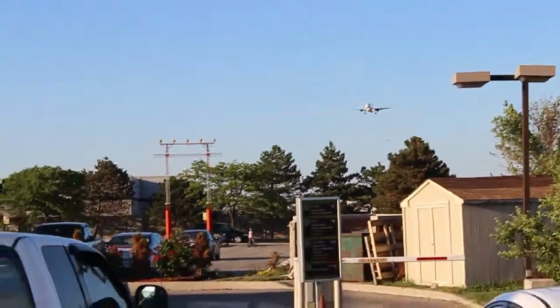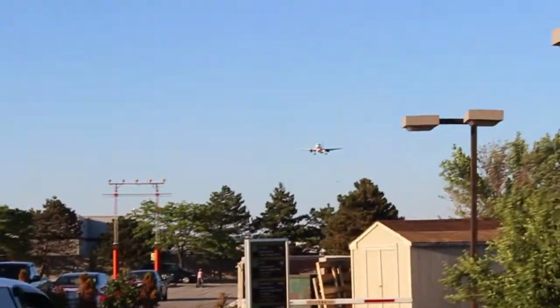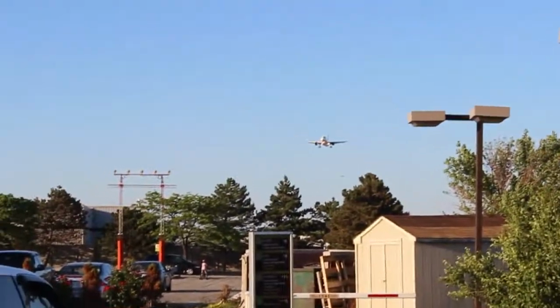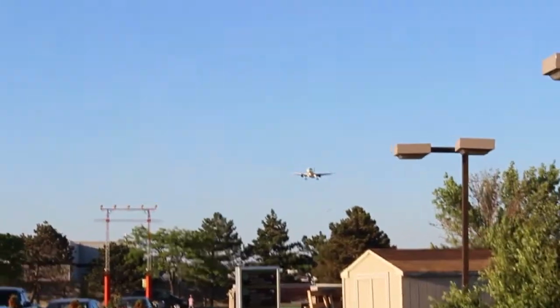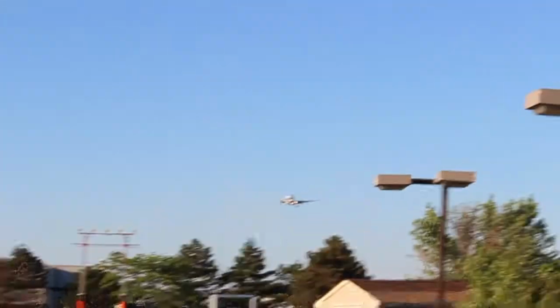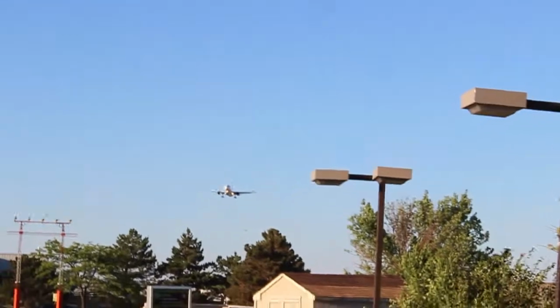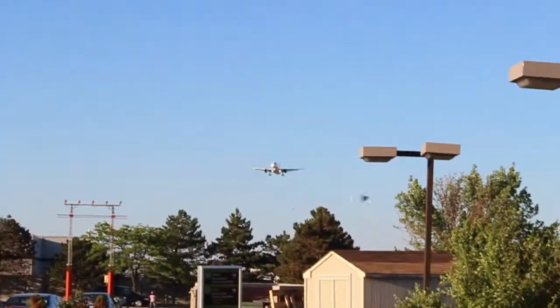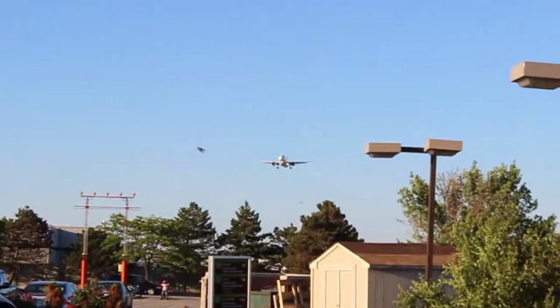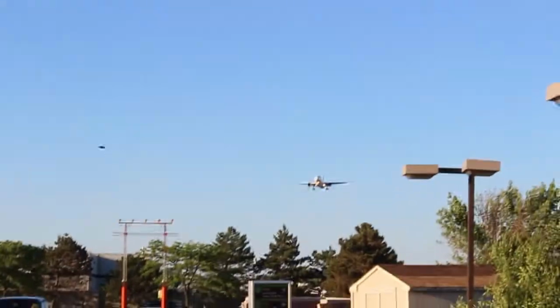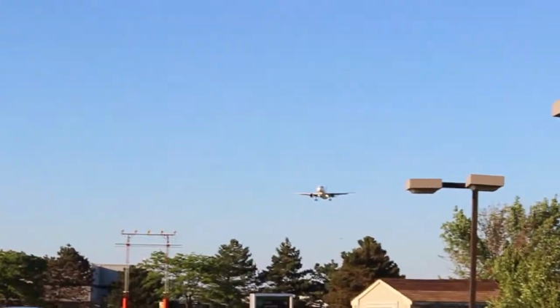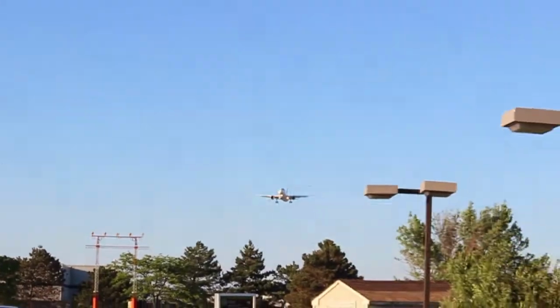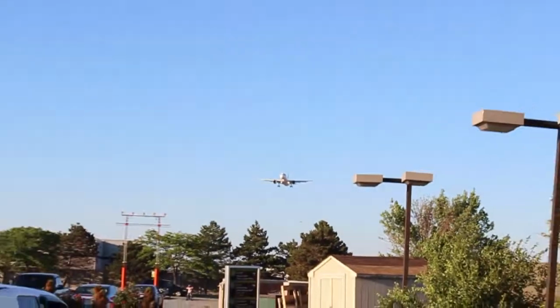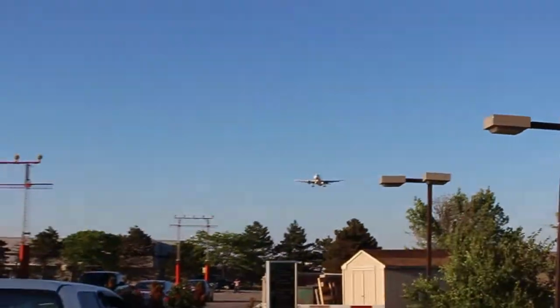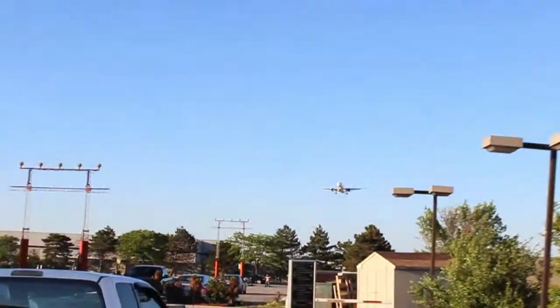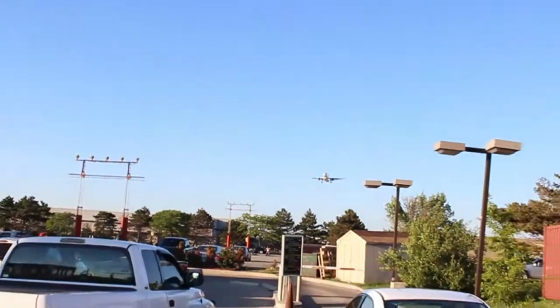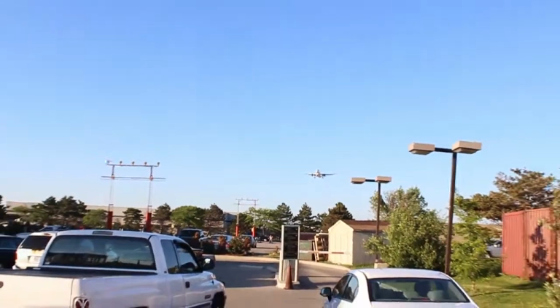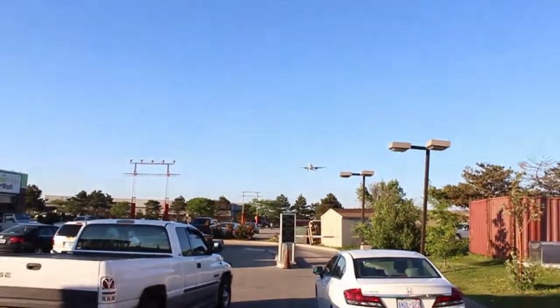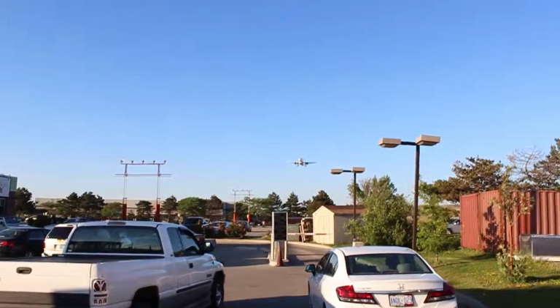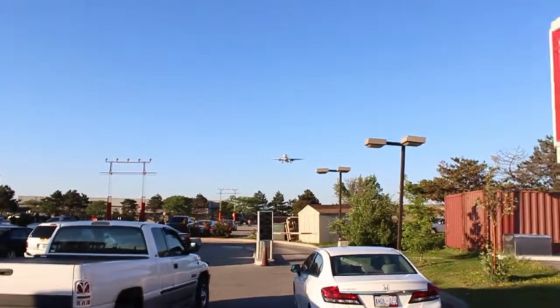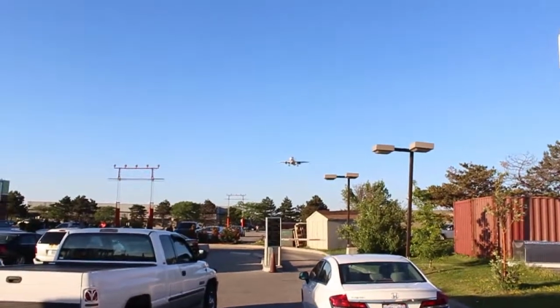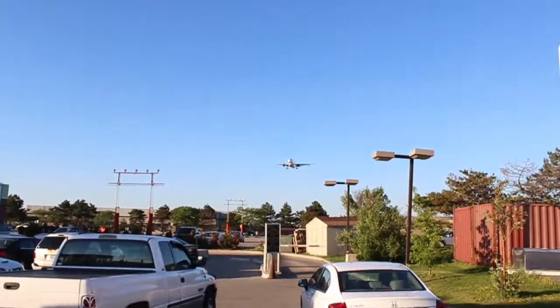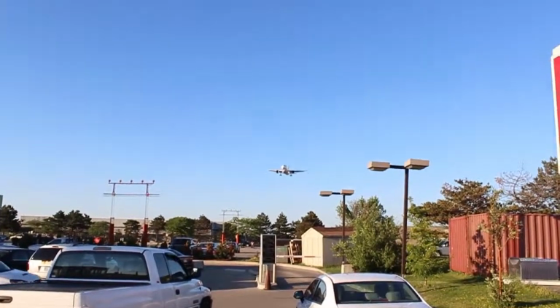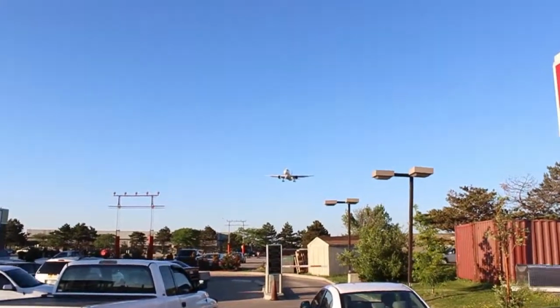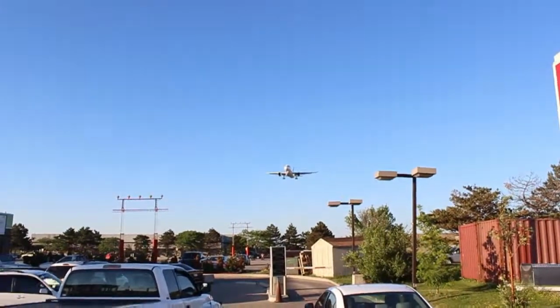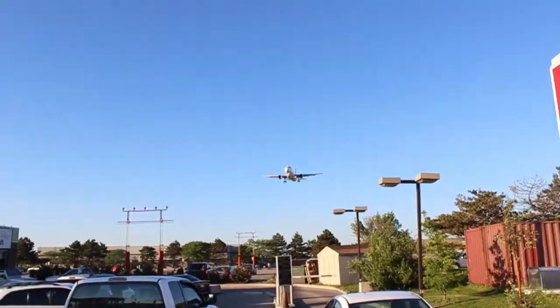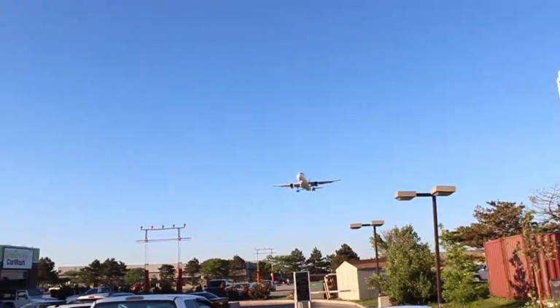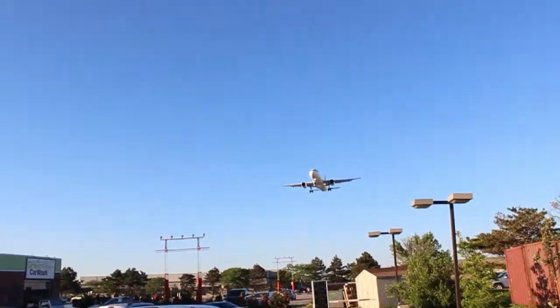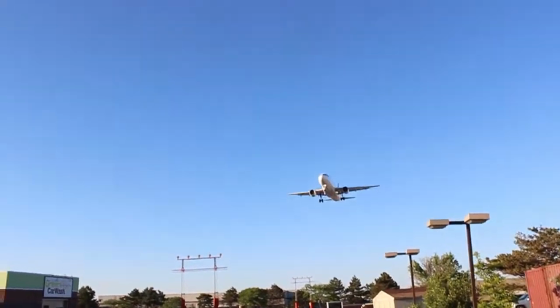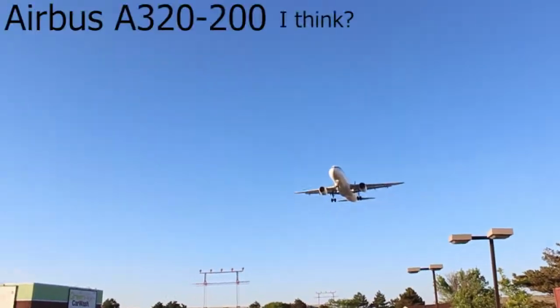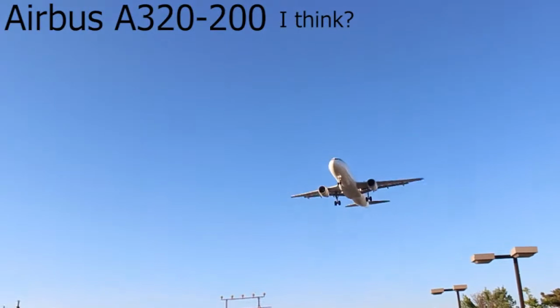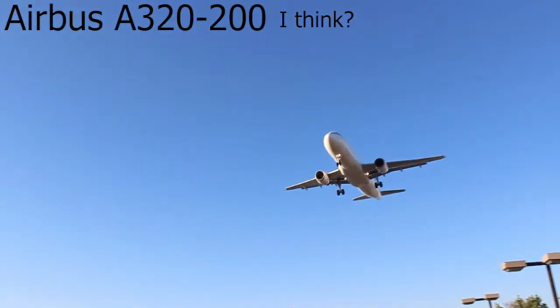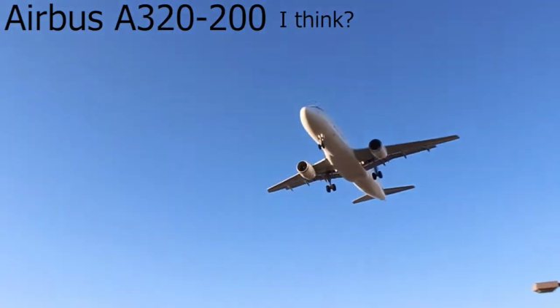1137, tower, line up 248, be ready to go. 248 or Canada 1137. 304, be ready to go.